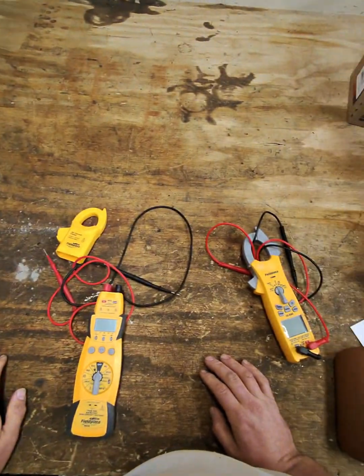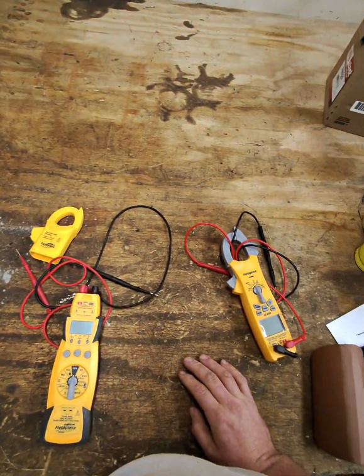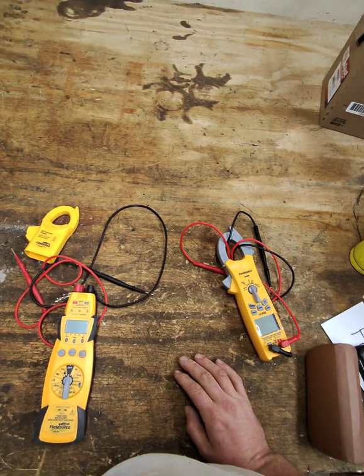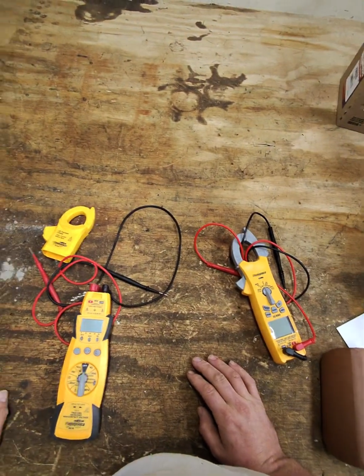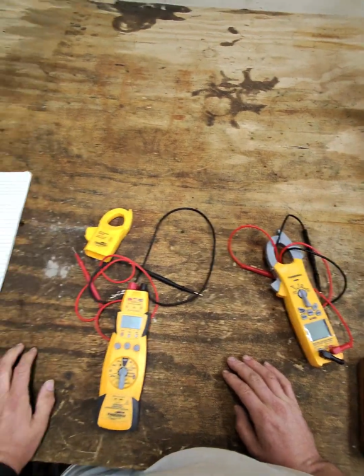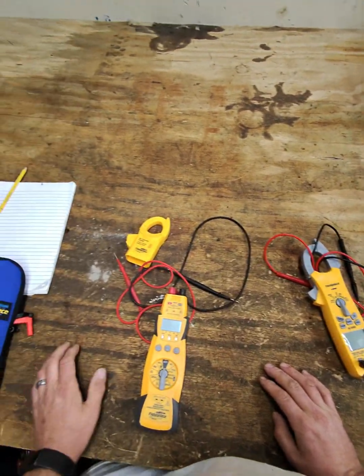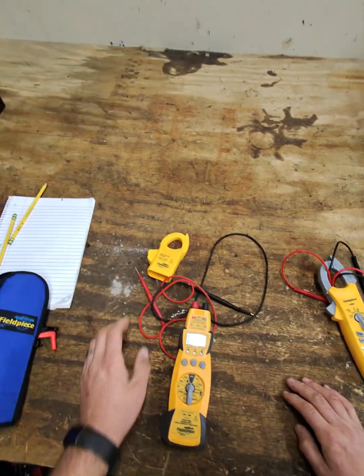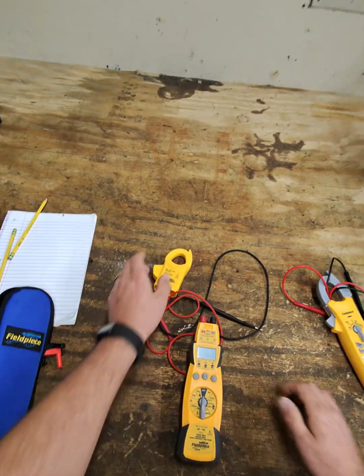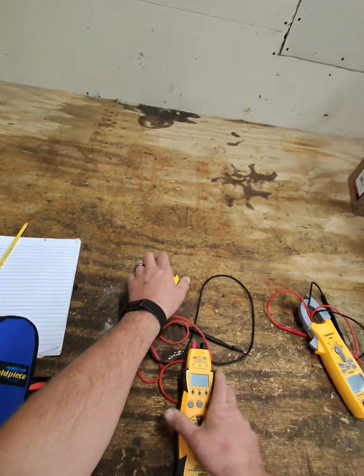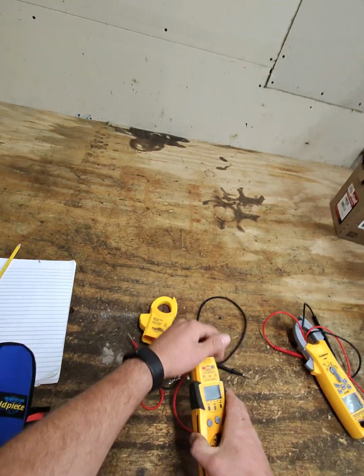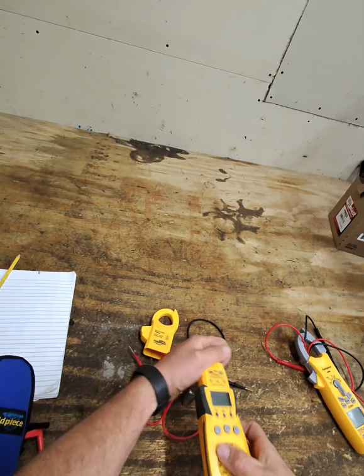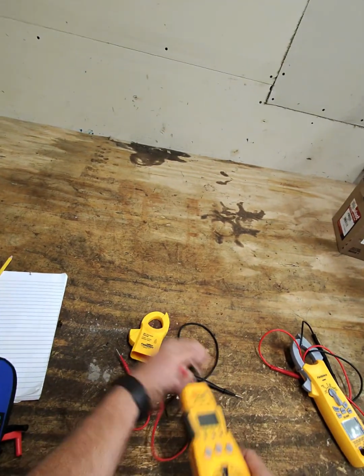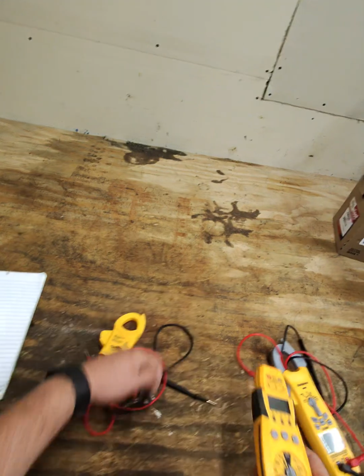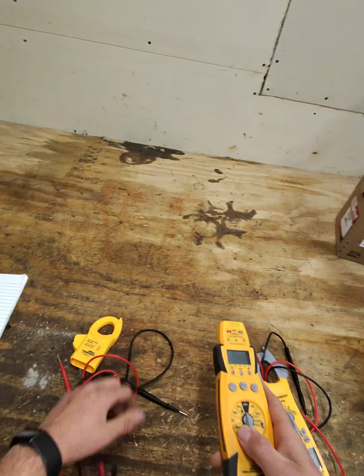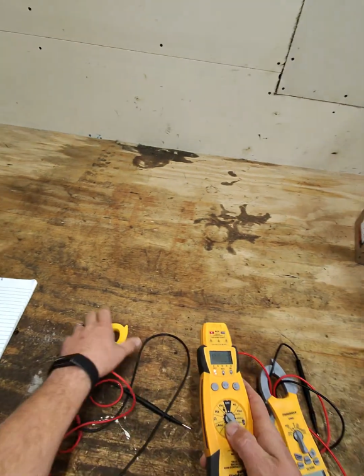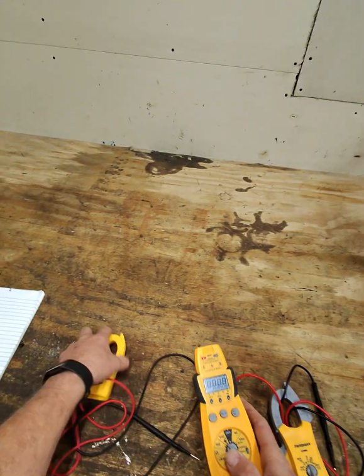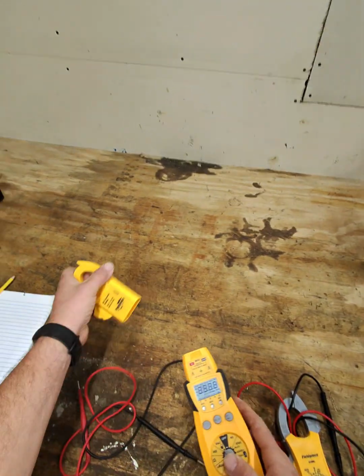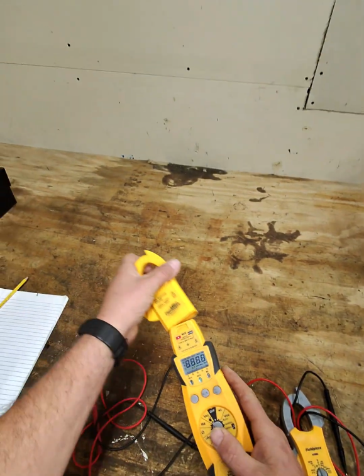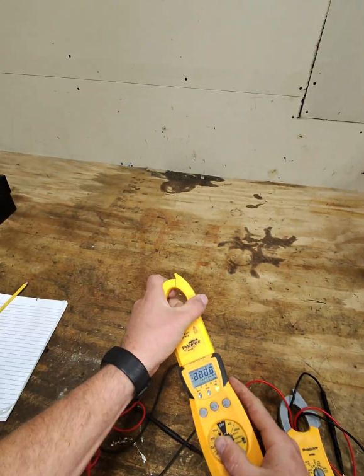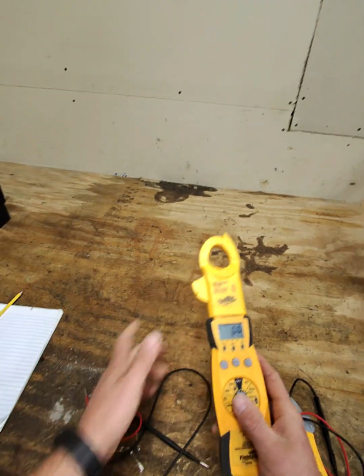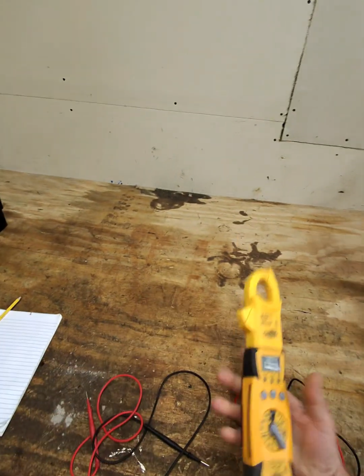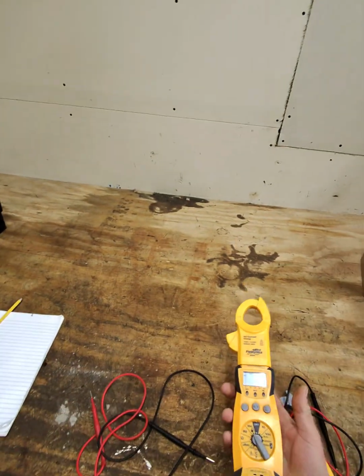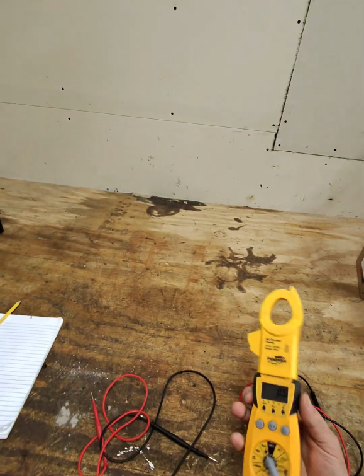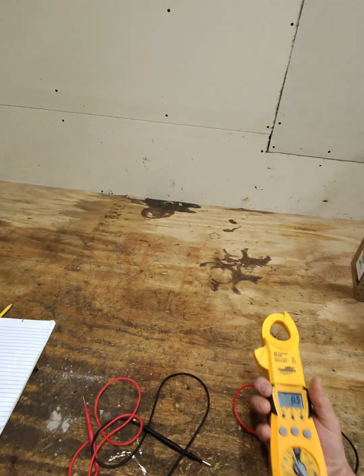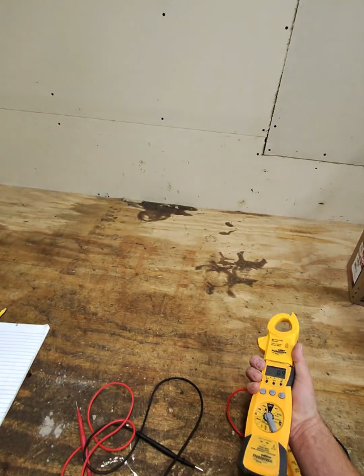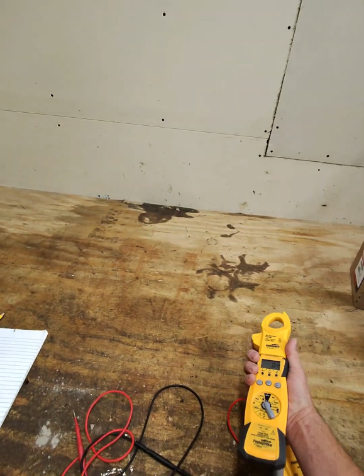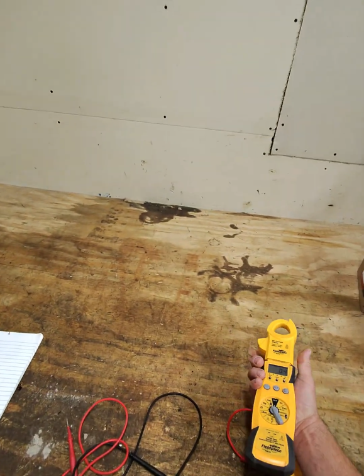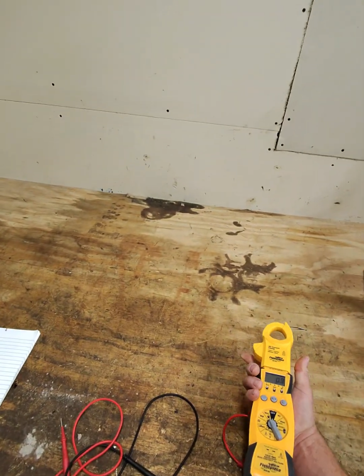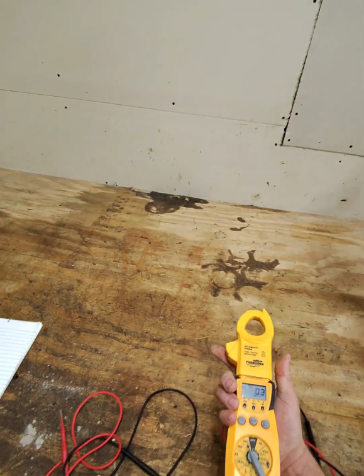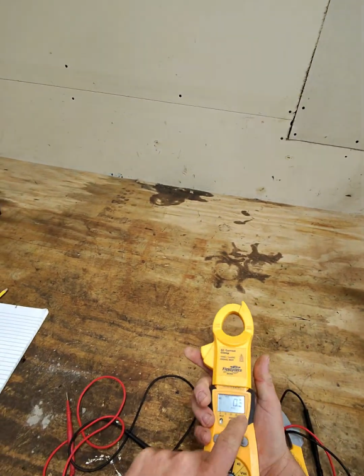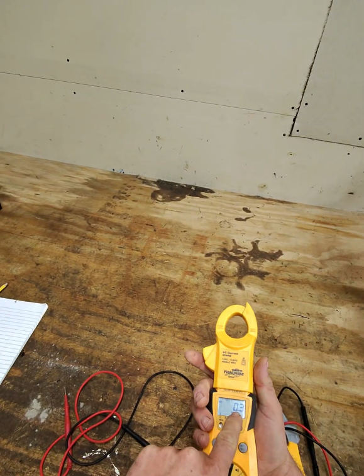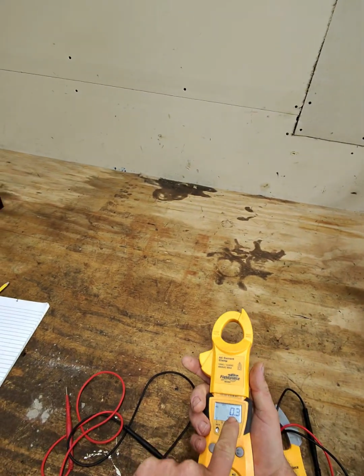Also, if you want to switch over to the amp clamp, all you have to do is set this on there and it'll tell you the amperage.